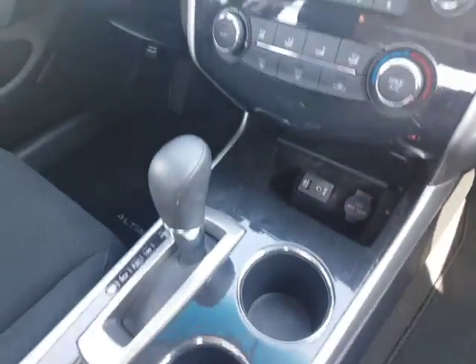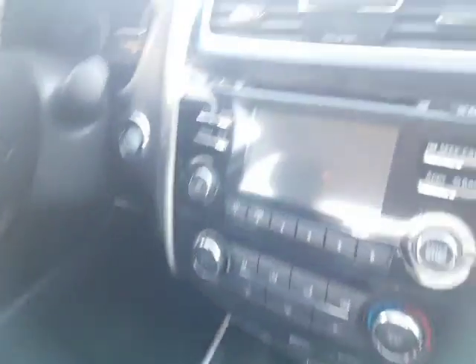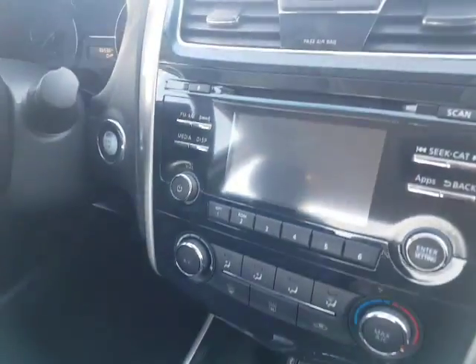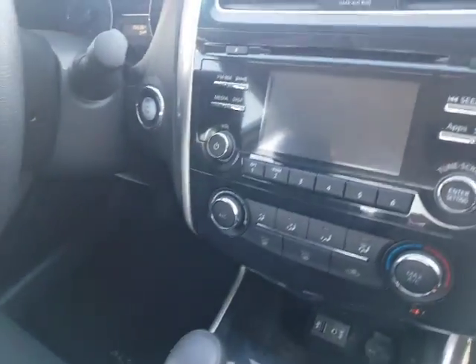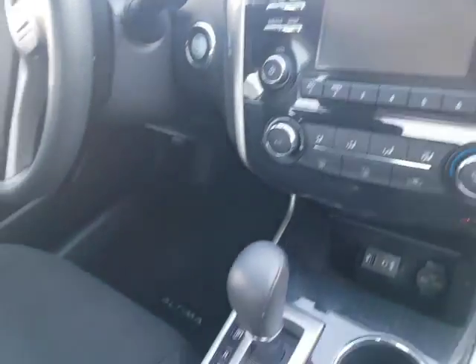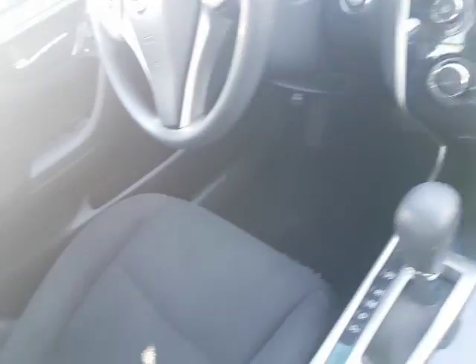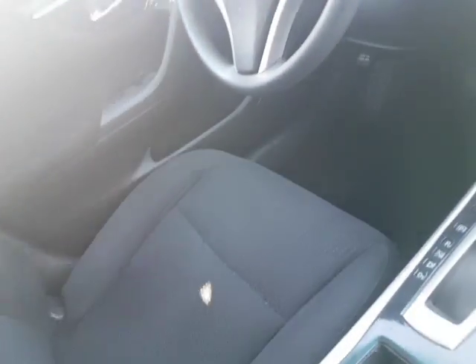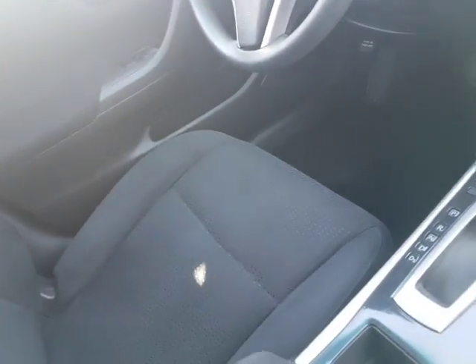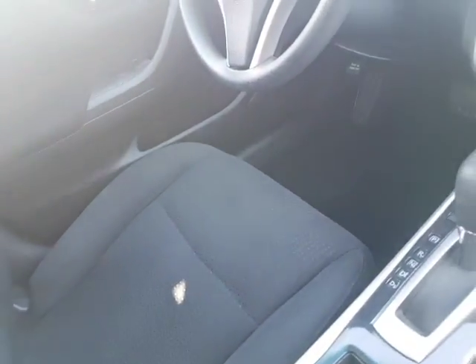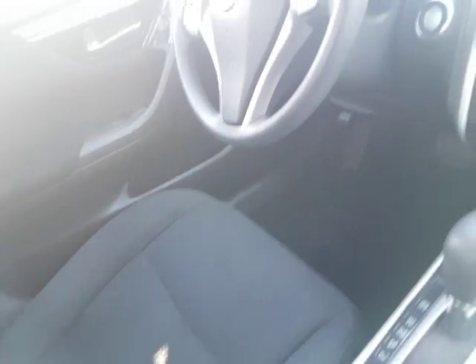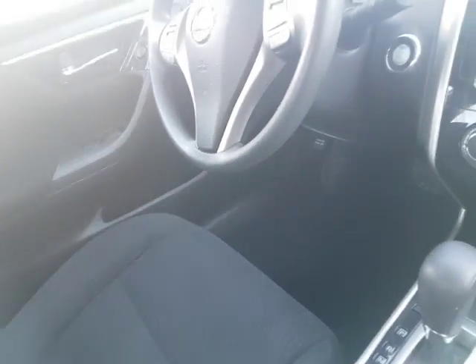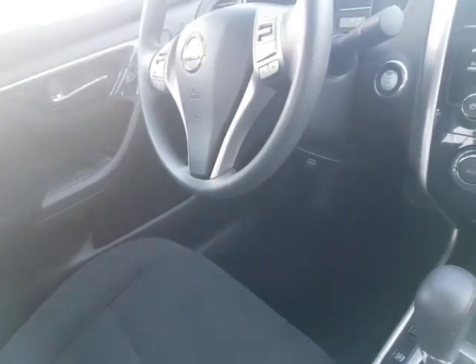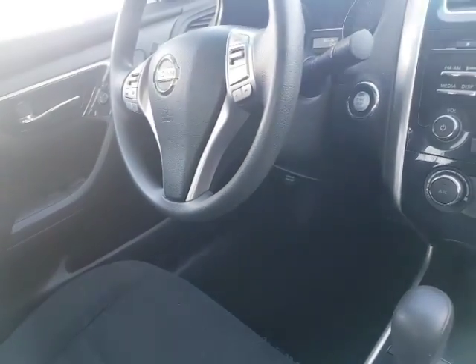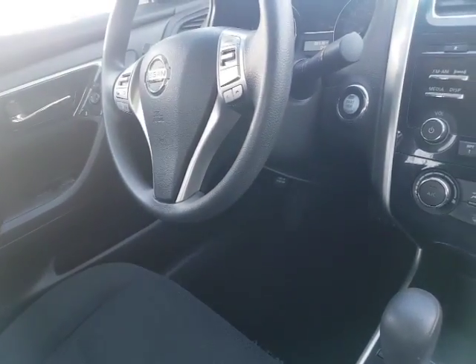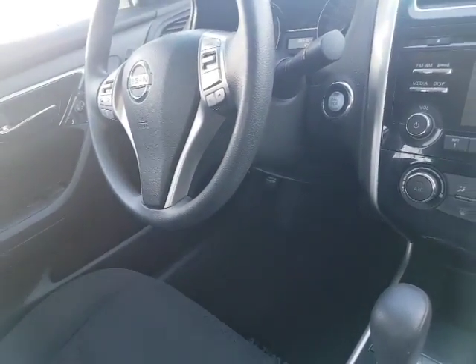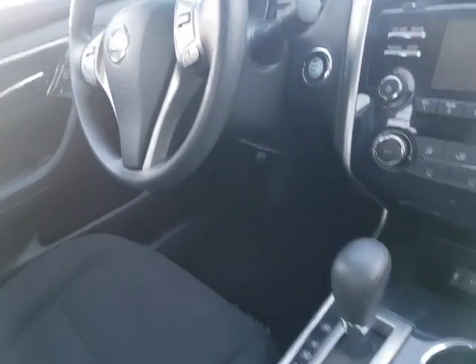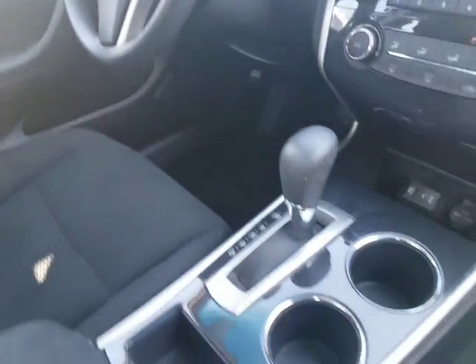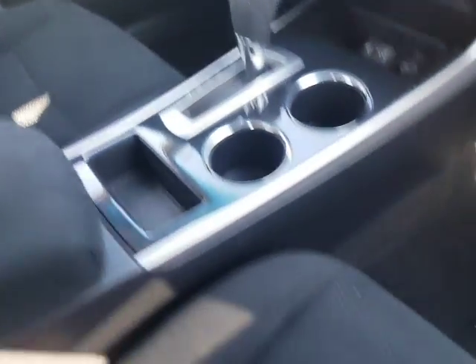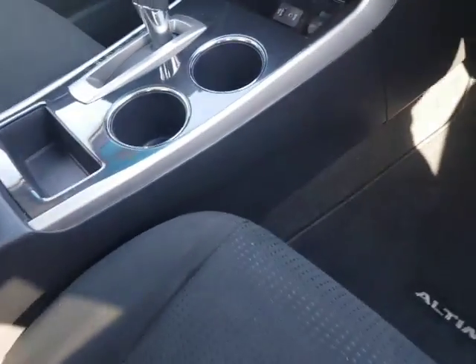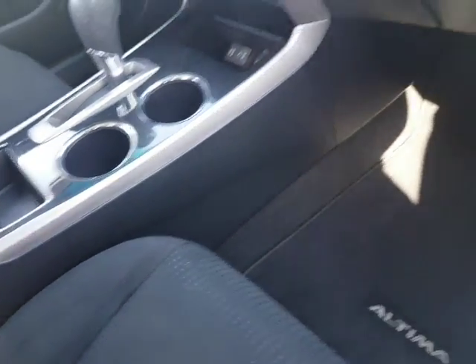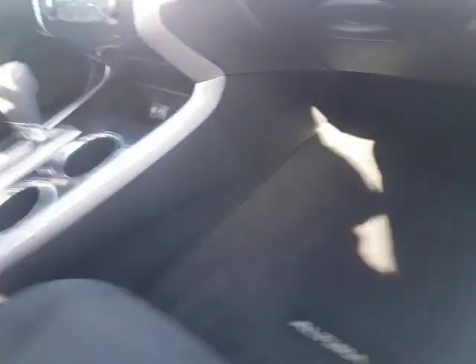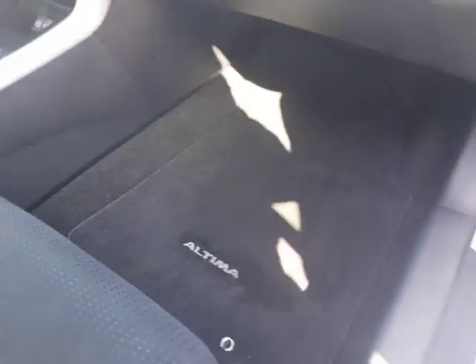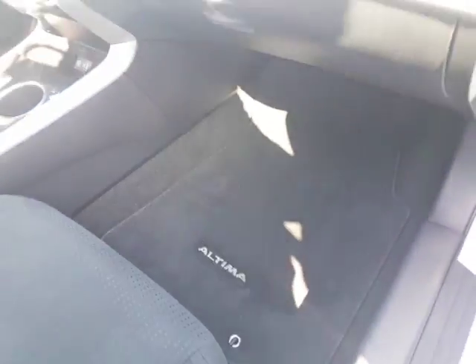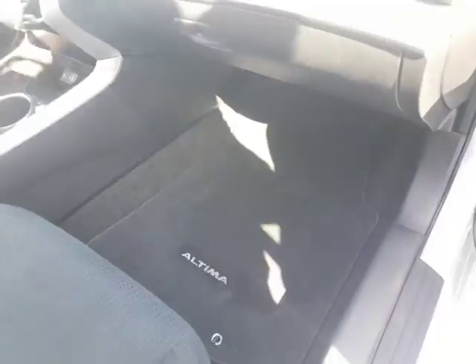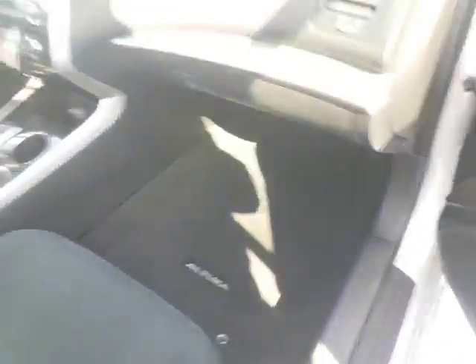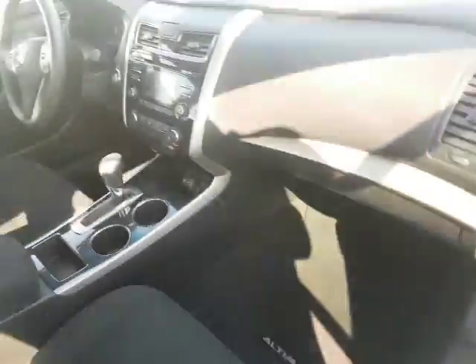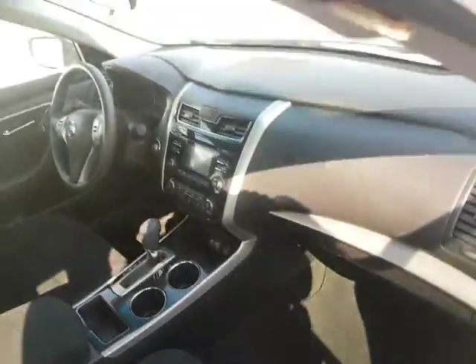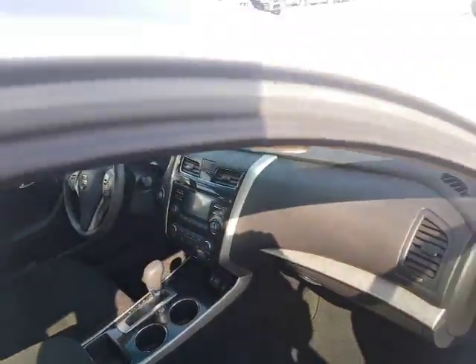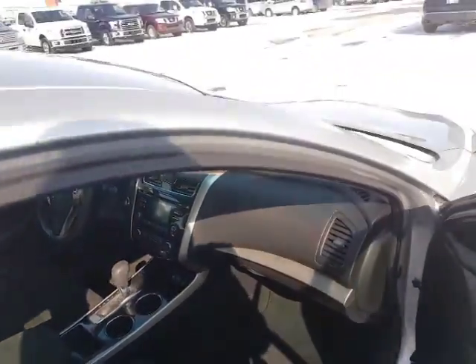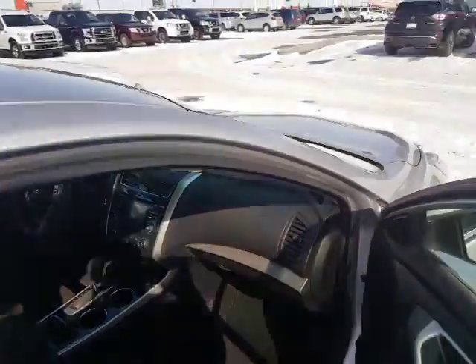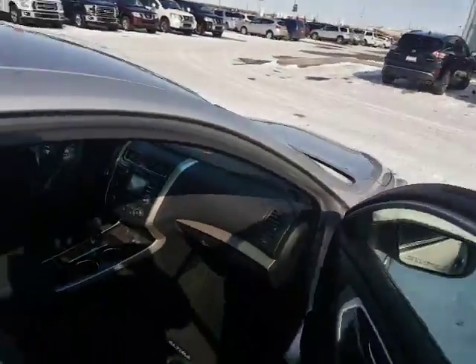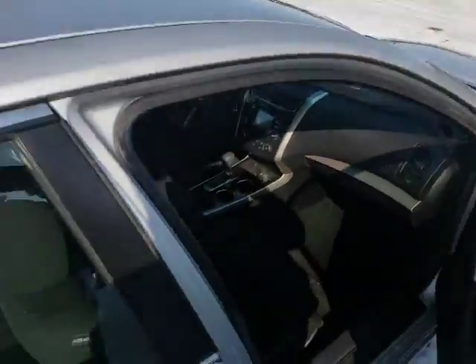This one has a backup camera, this one has the power driver's seat, and it also does have the Bluetooth and everything. So this is also another good option for you.